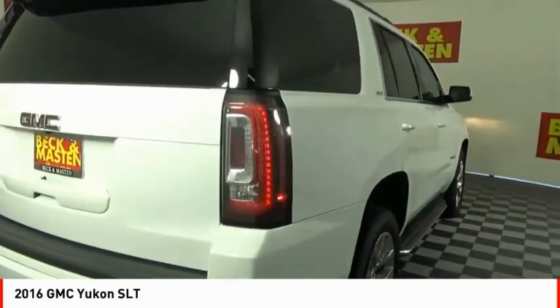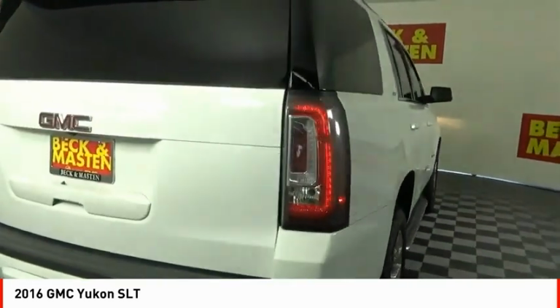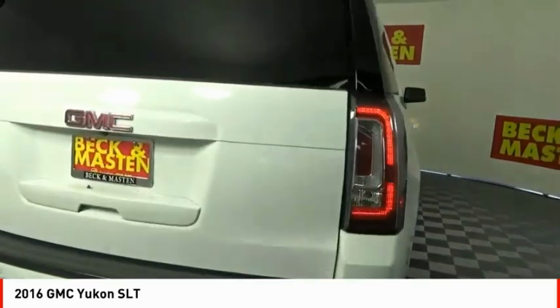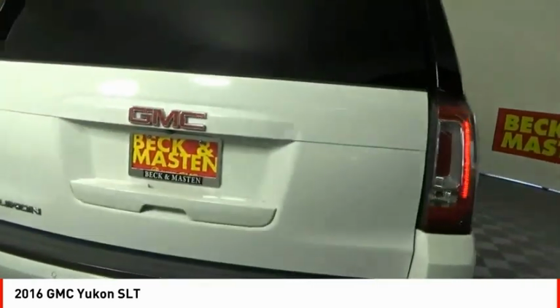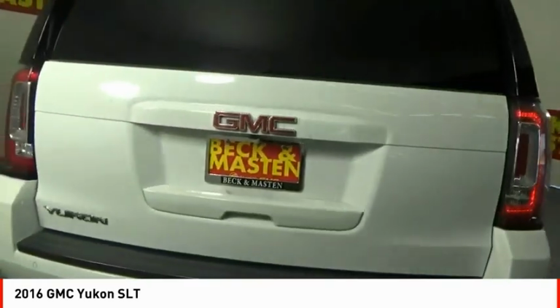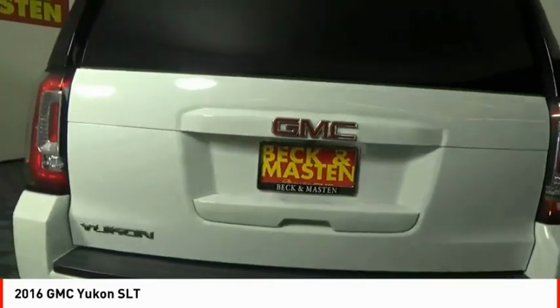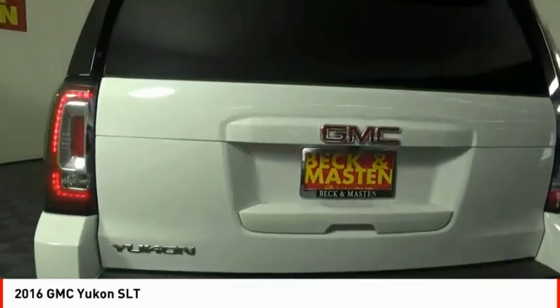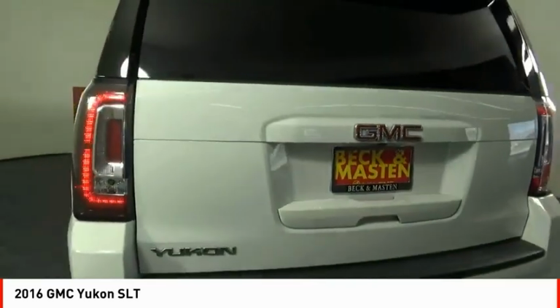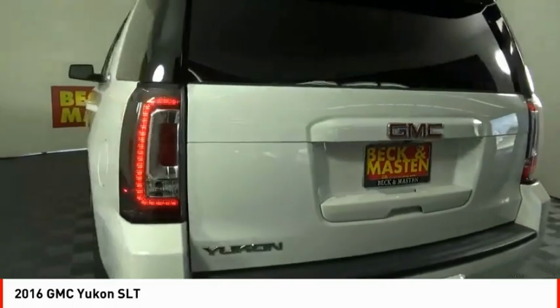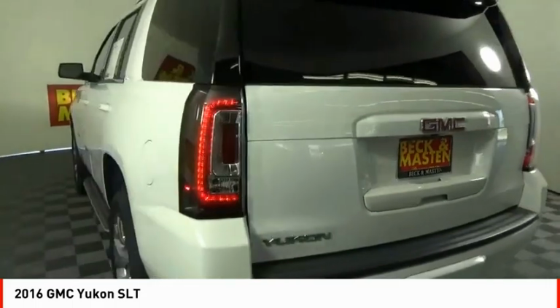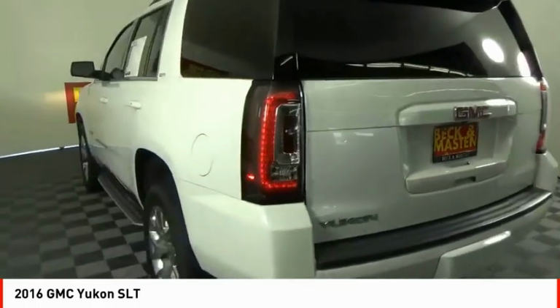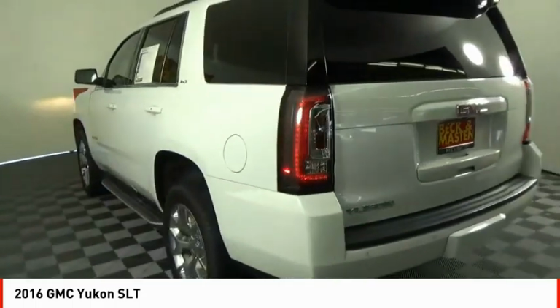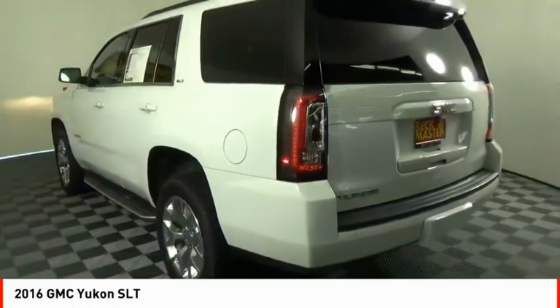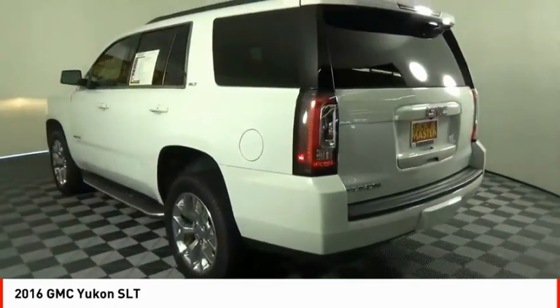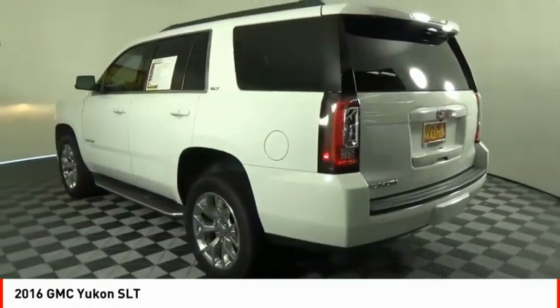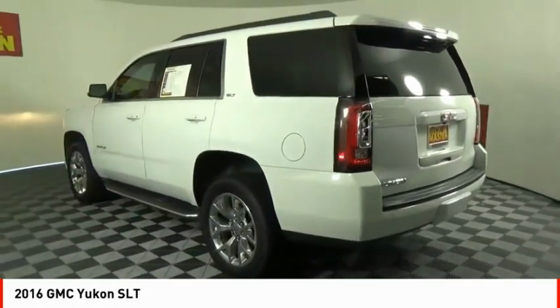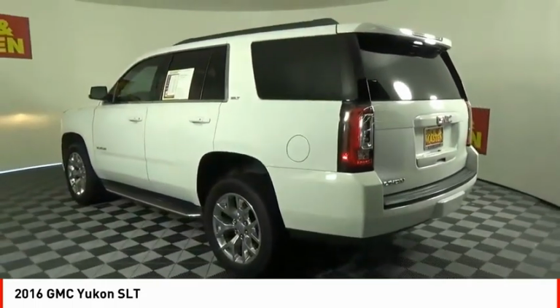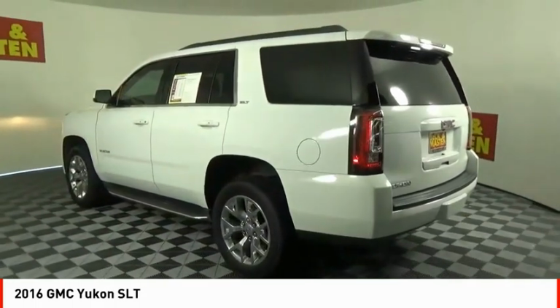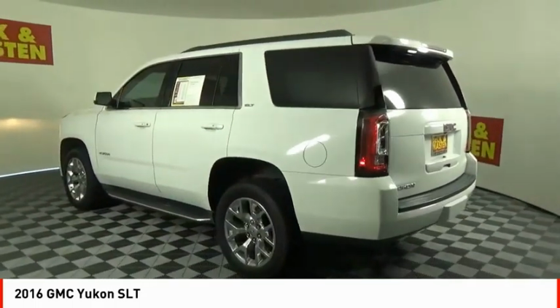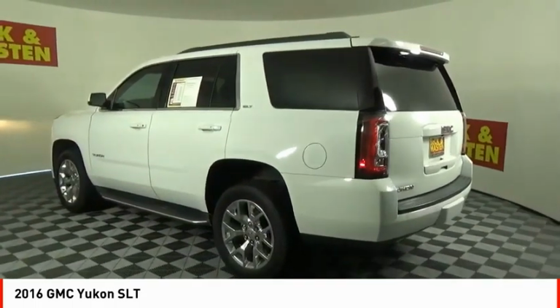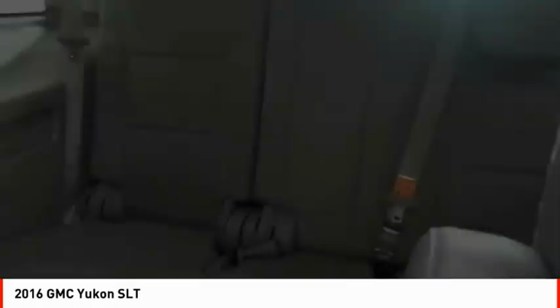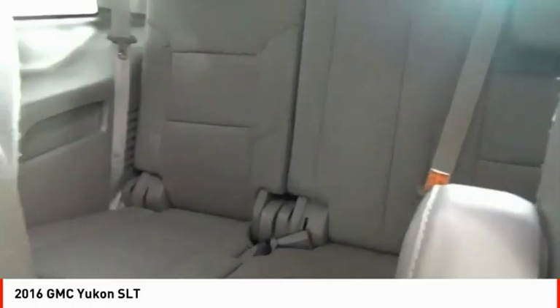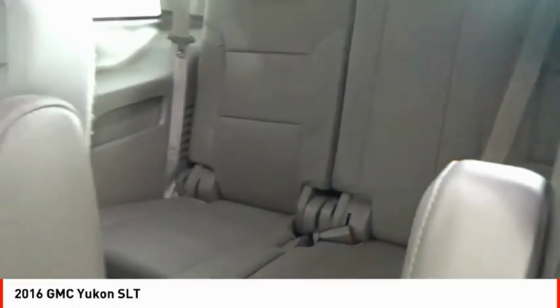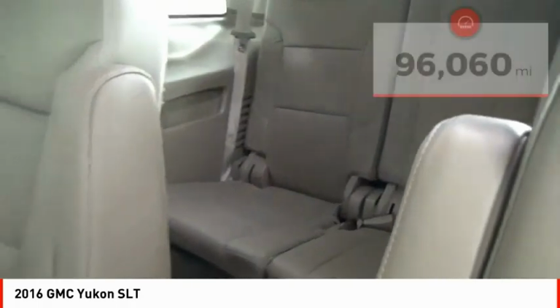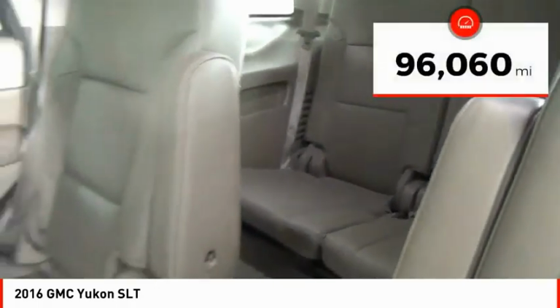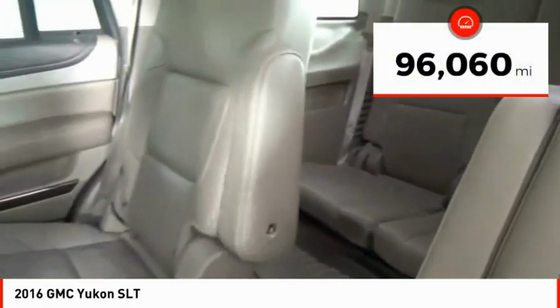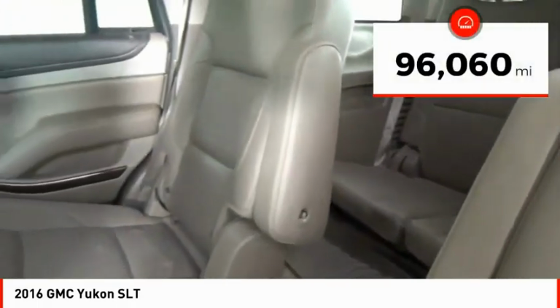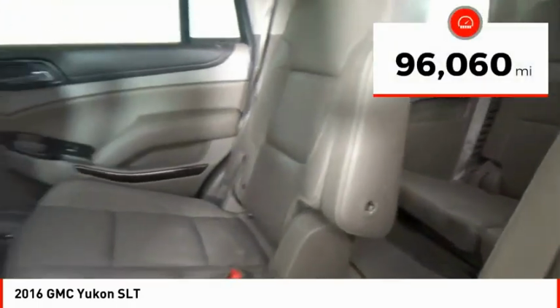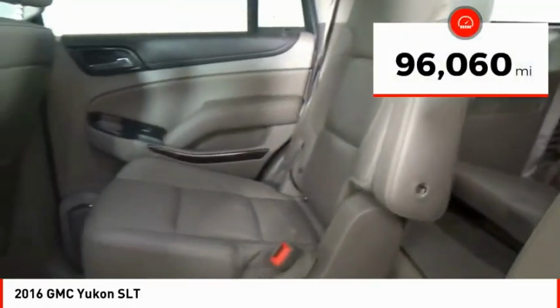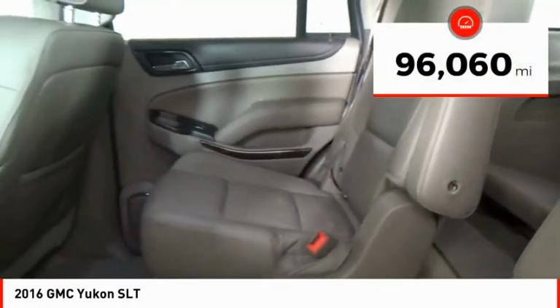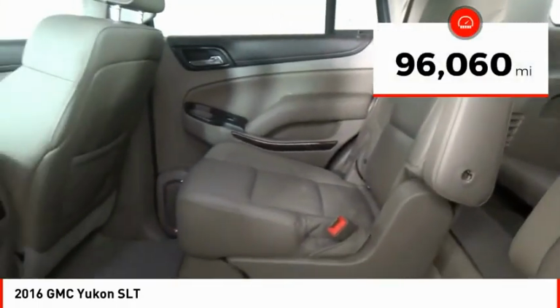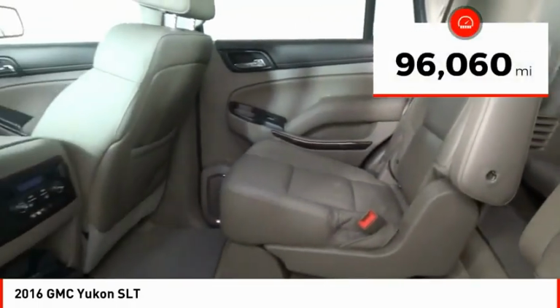Boasting a Vortec 5.3 liter V8 with active fuel management and flex fuel, Yukon is agile and capable. This vehicle has less than 100,000 miles.